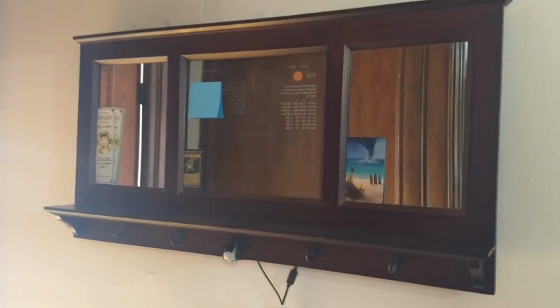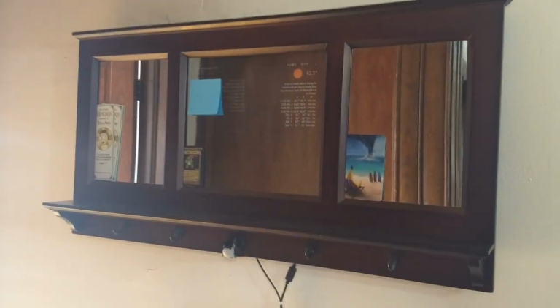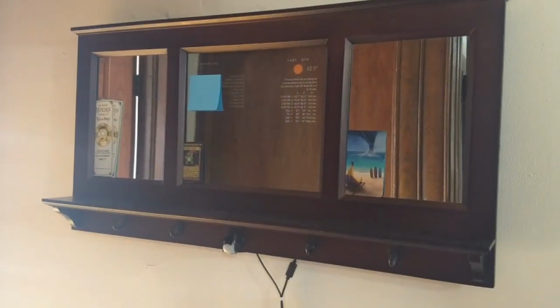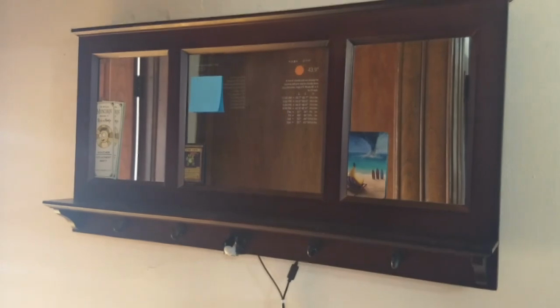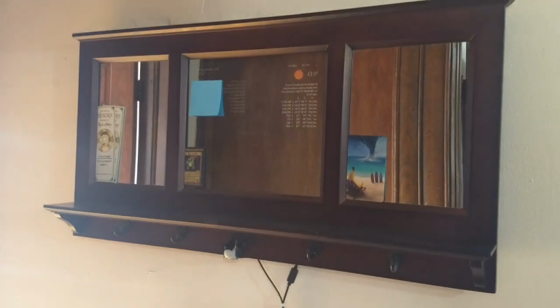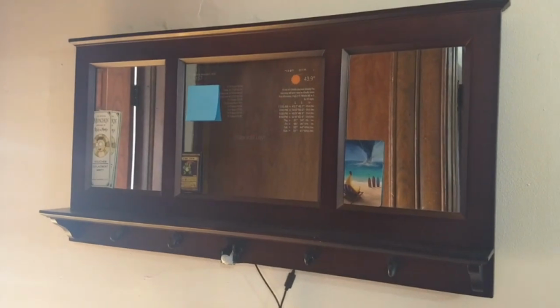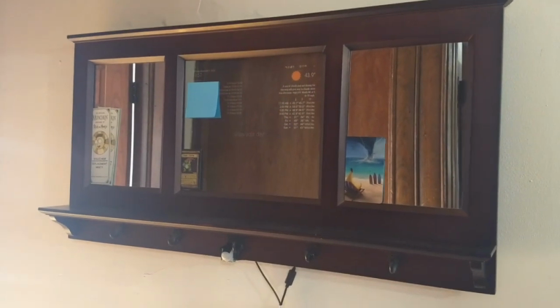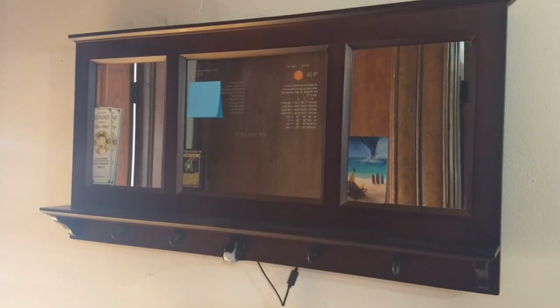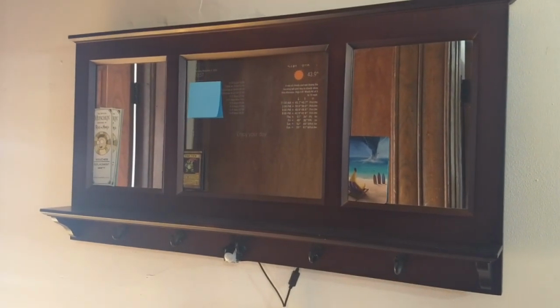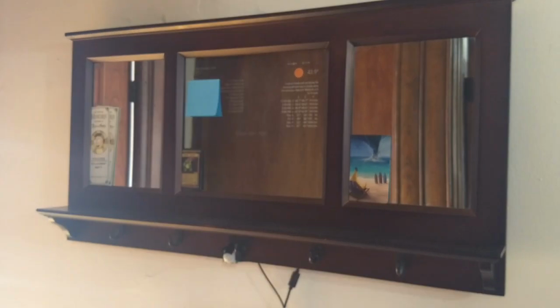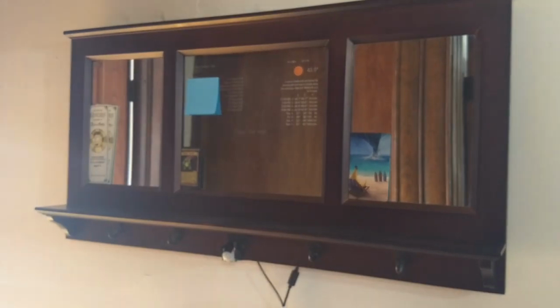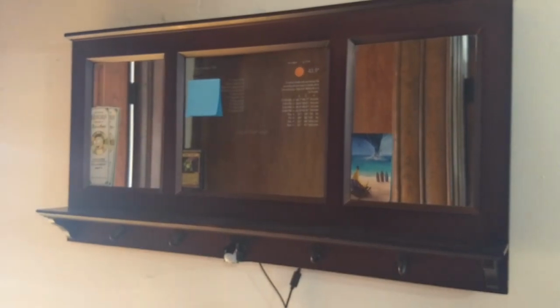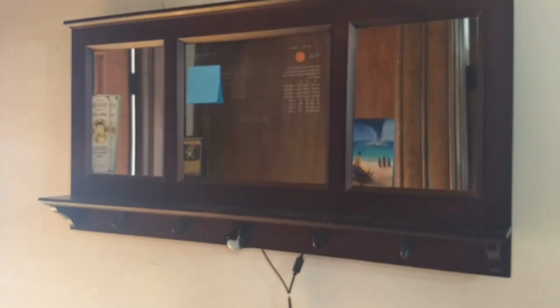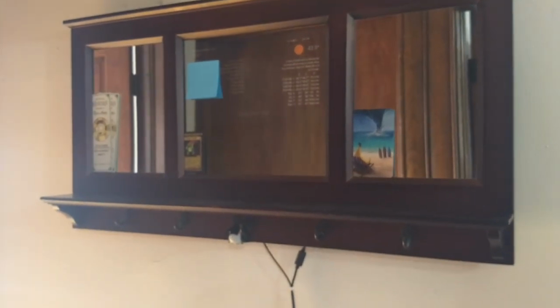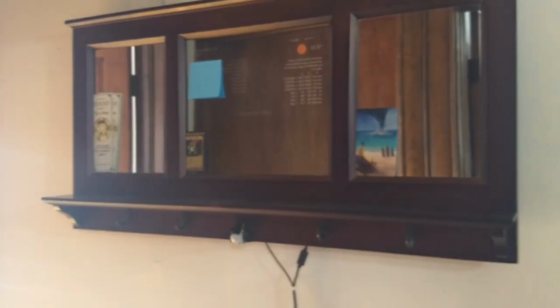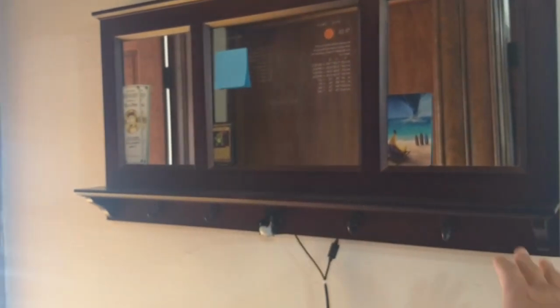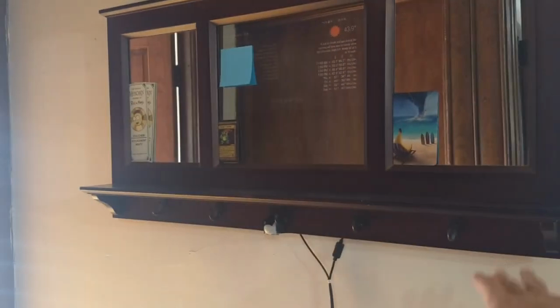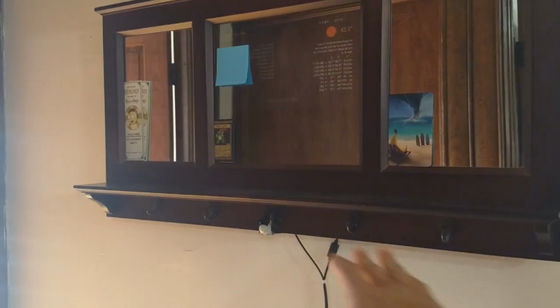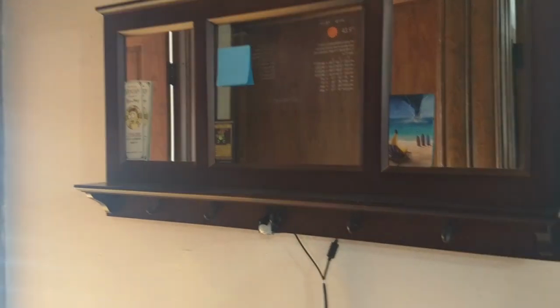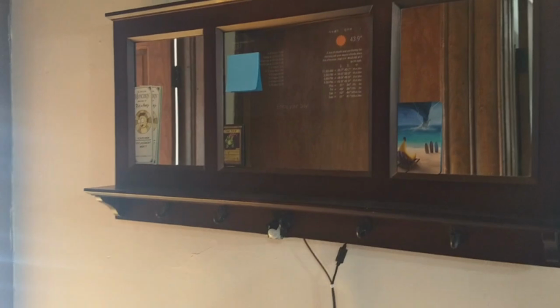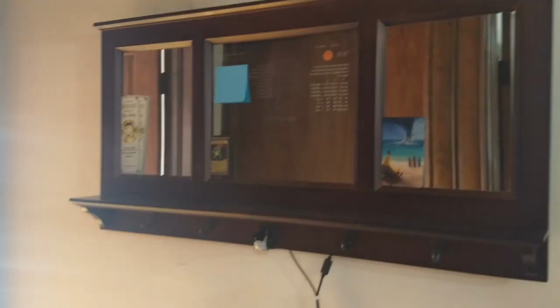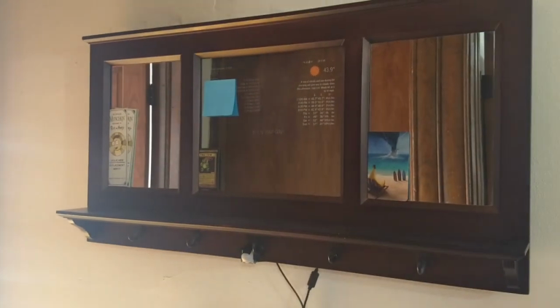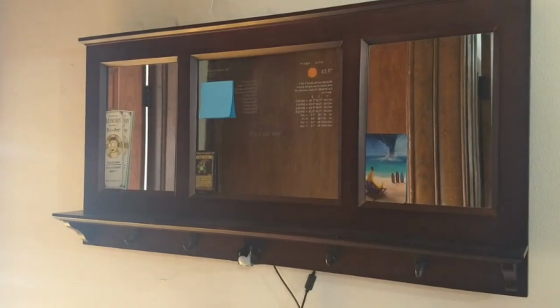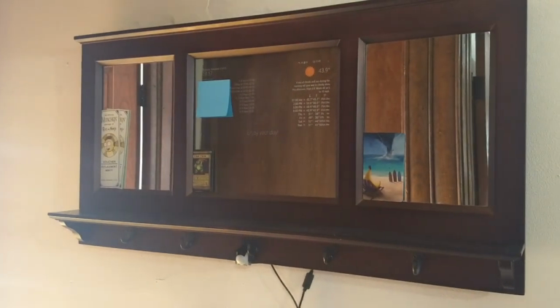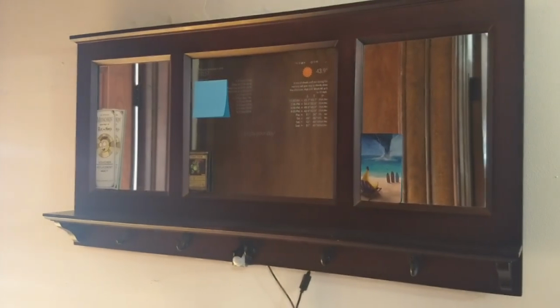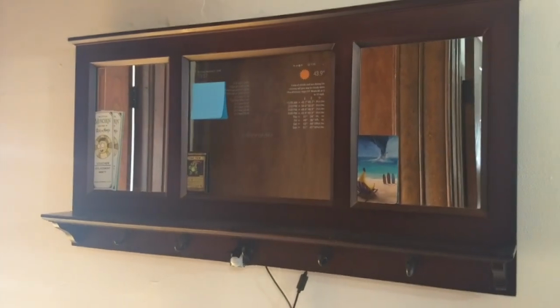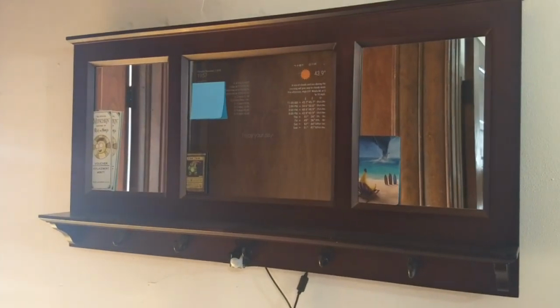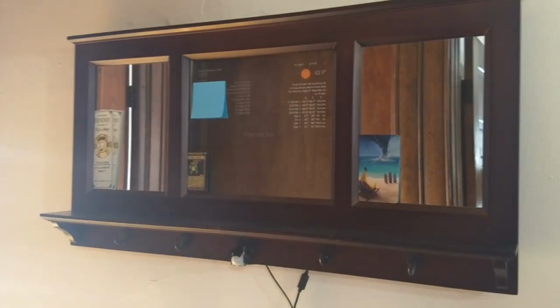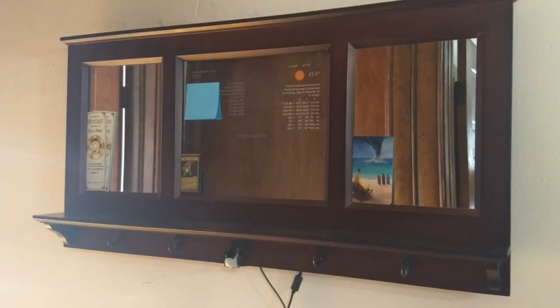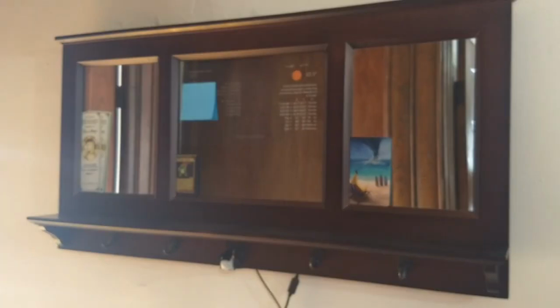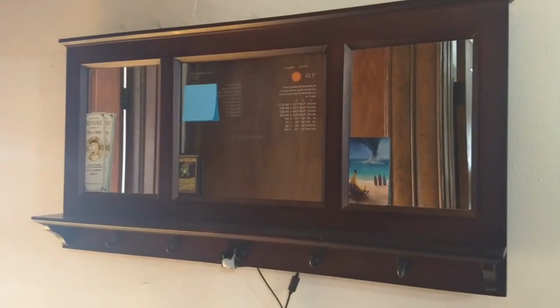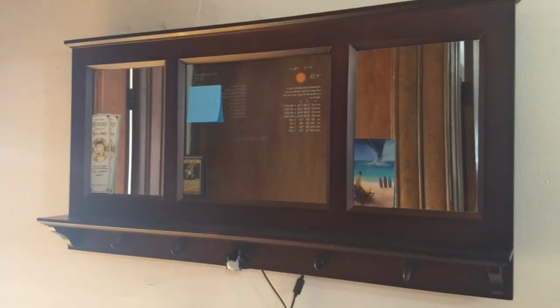I set it up as an entryway mirror, so as I walk out the door I can easily grab an umbrella and my coat, and I can see what the weather is as I walk out, as well as the appointments that I have every day.